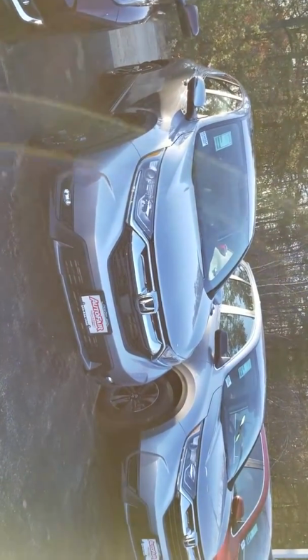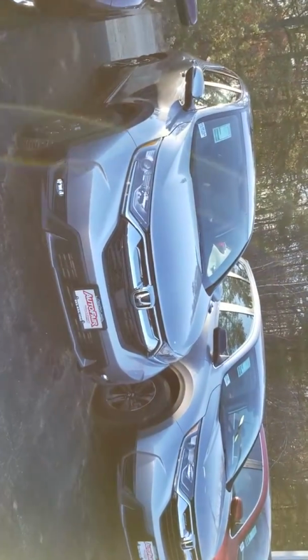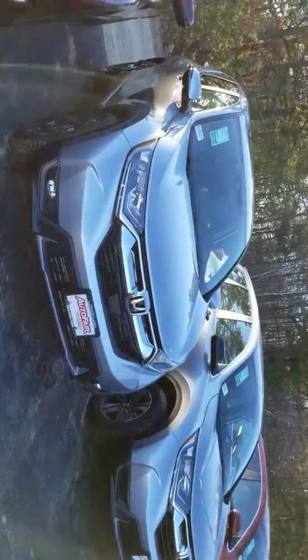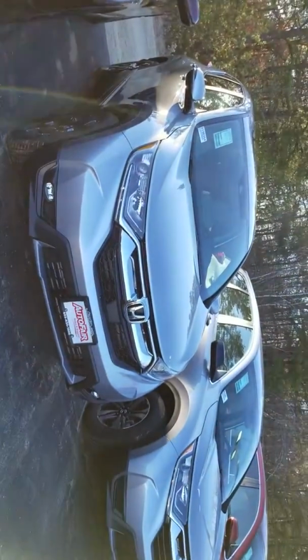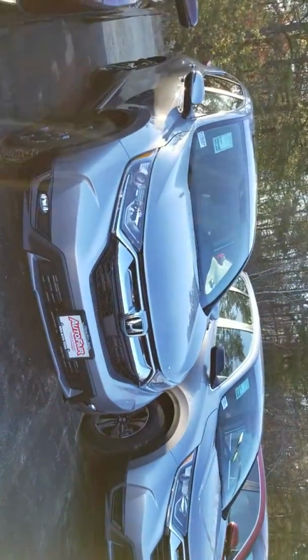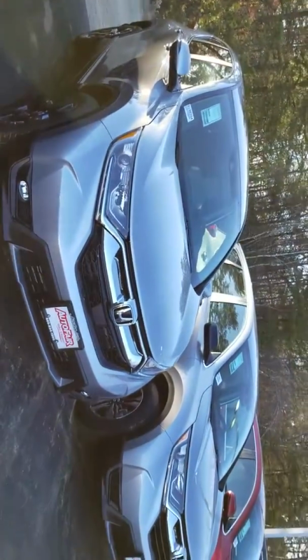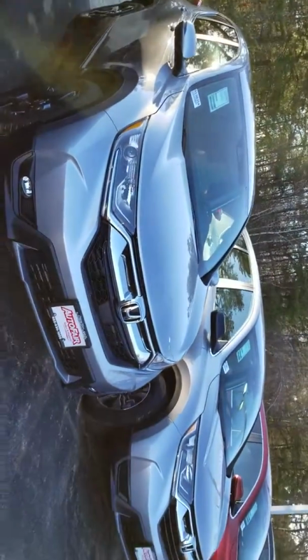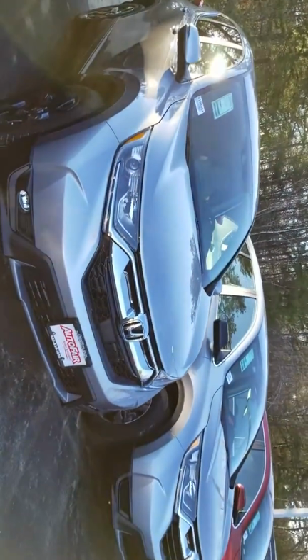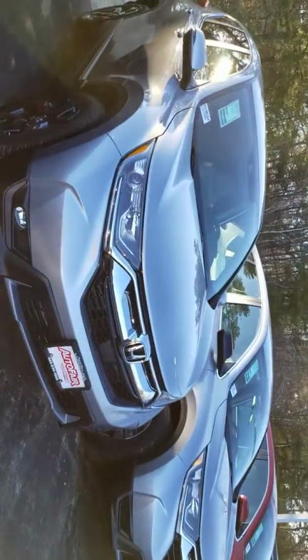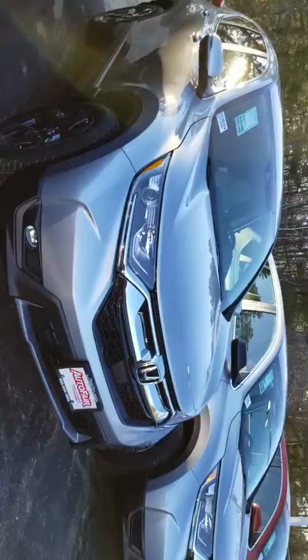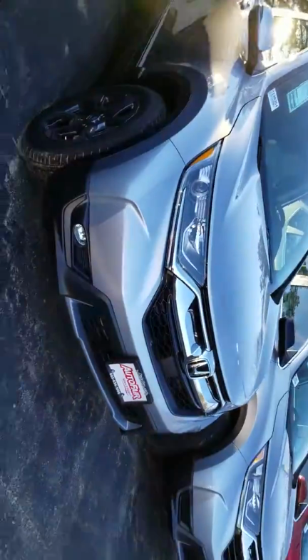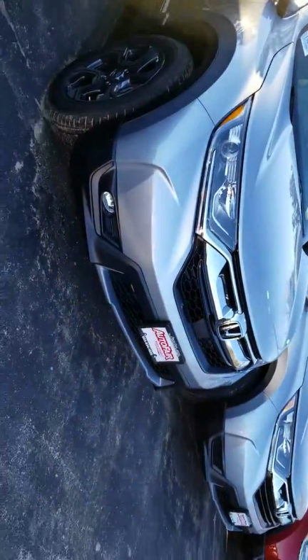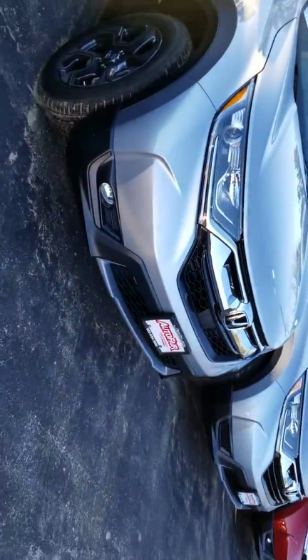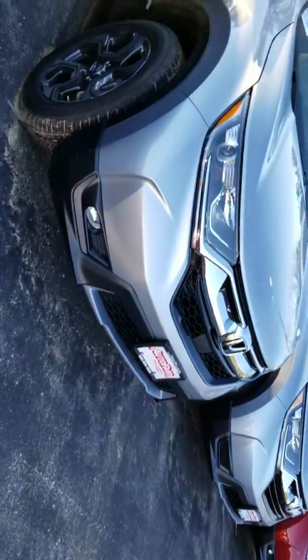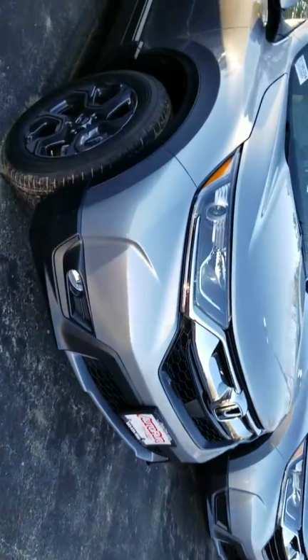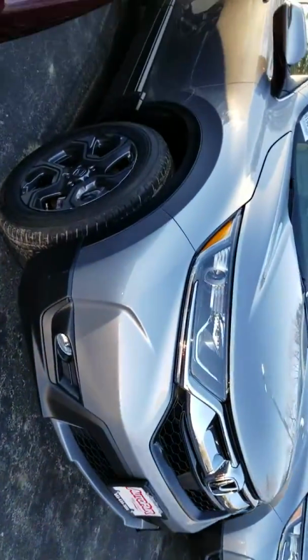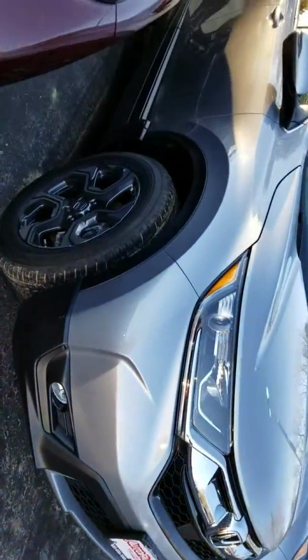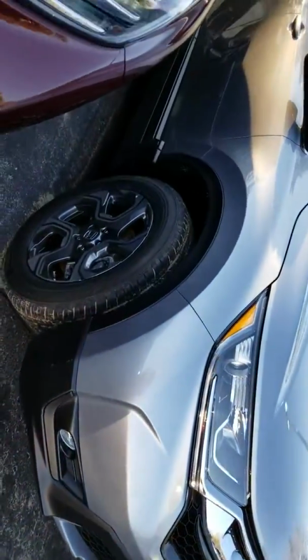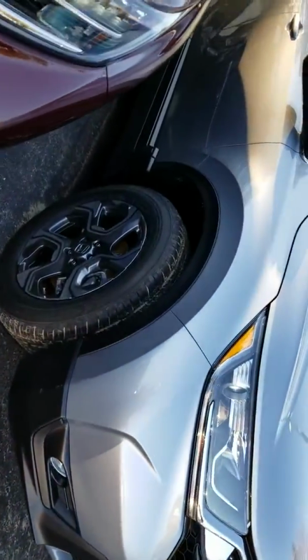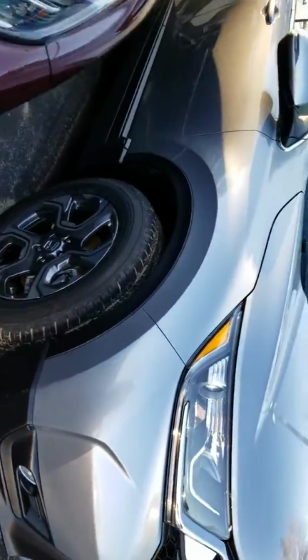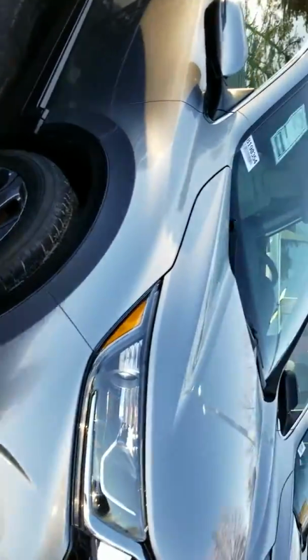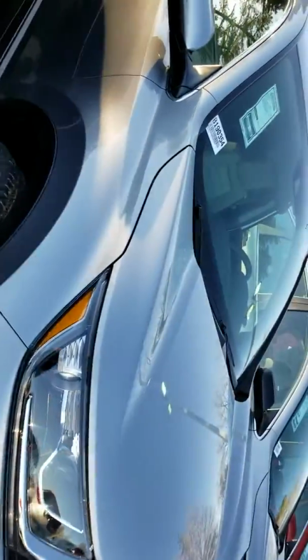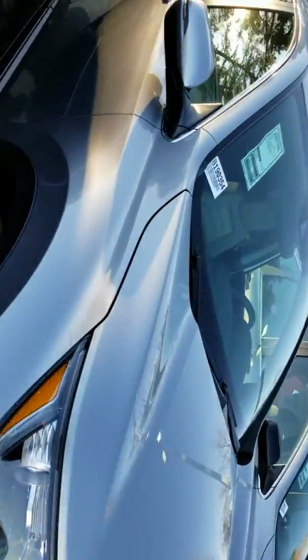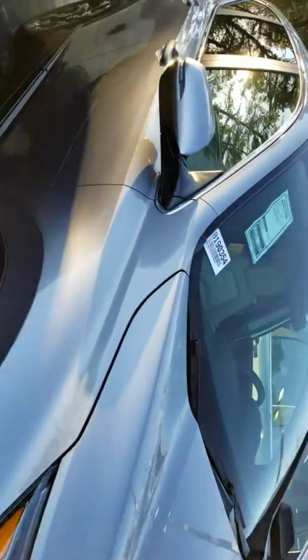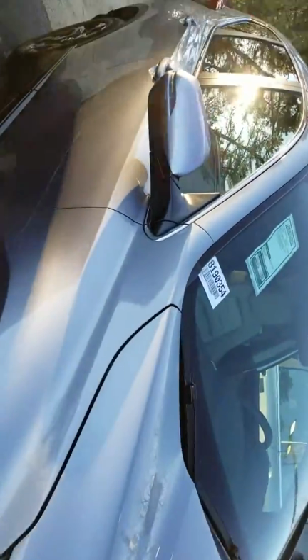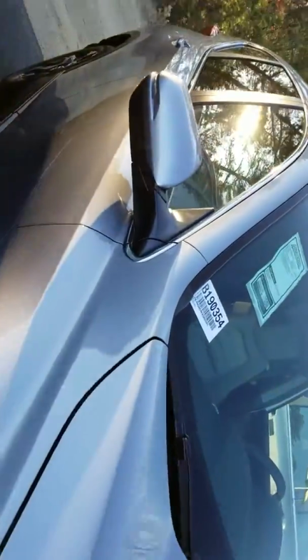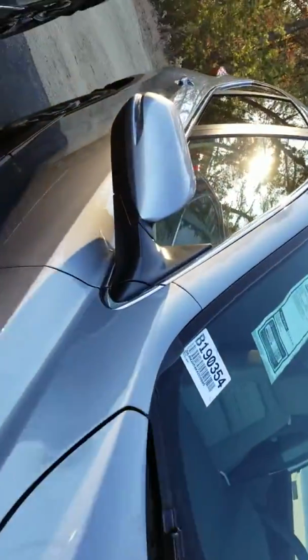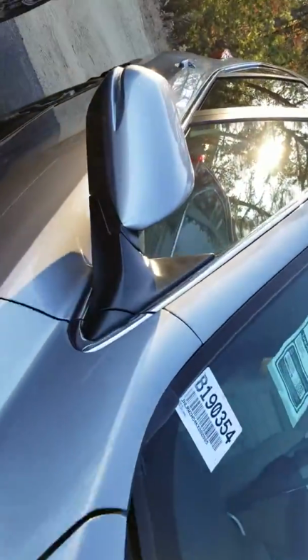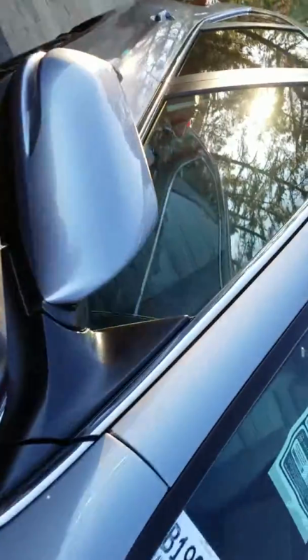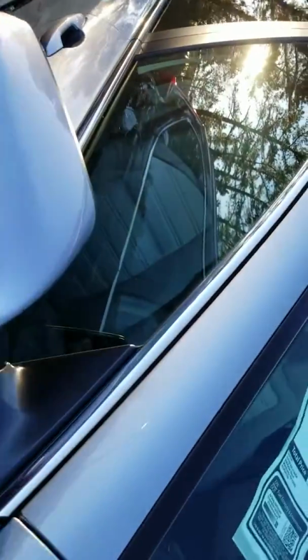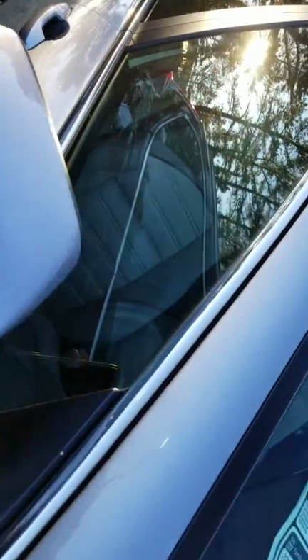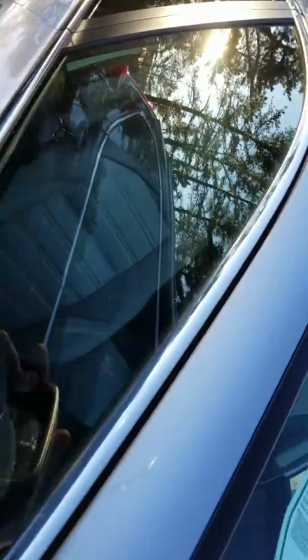First thing I want to note out here — this vehicle comes with fog lights and alloy wheels. It is in silver.